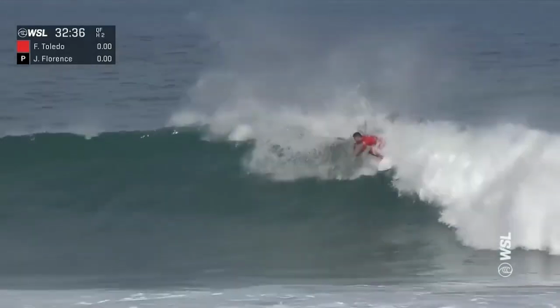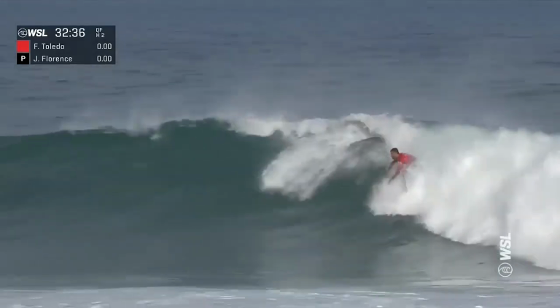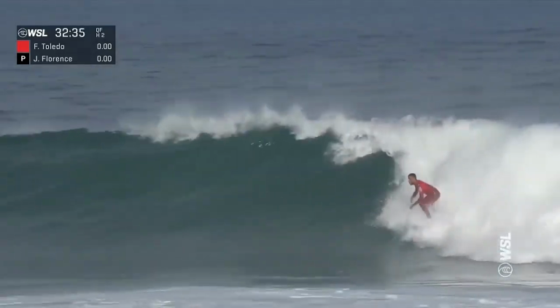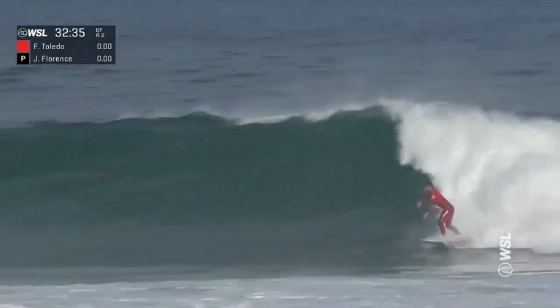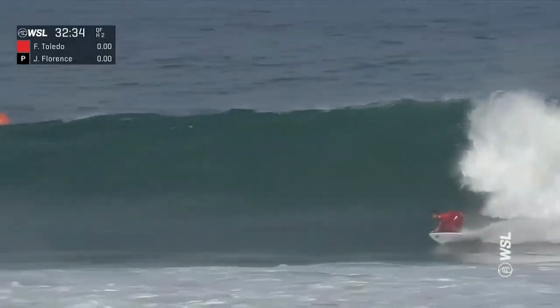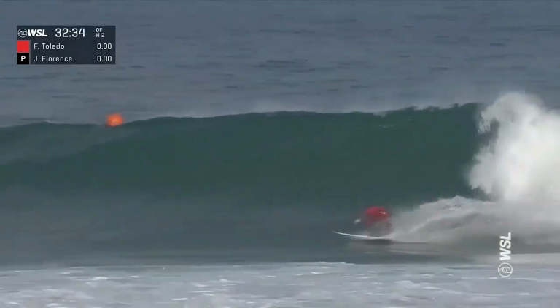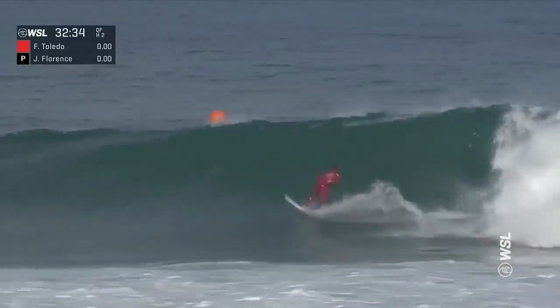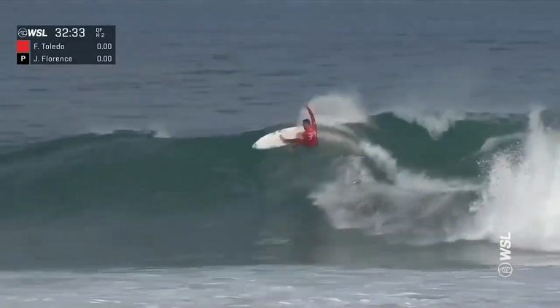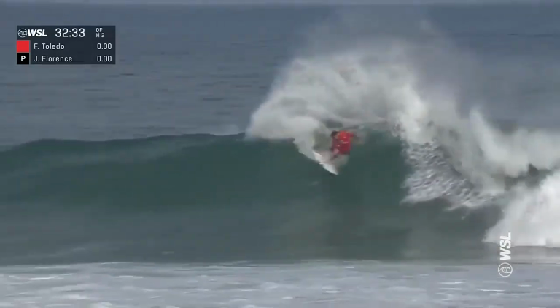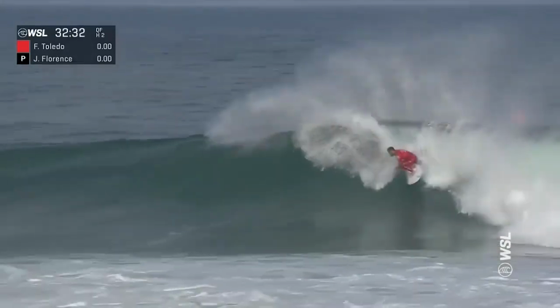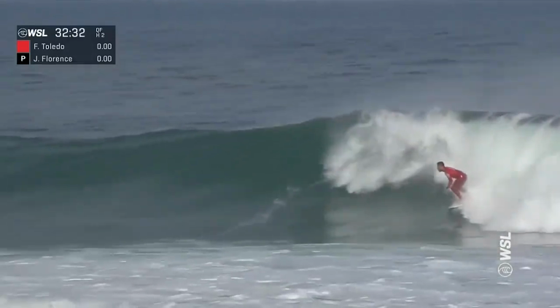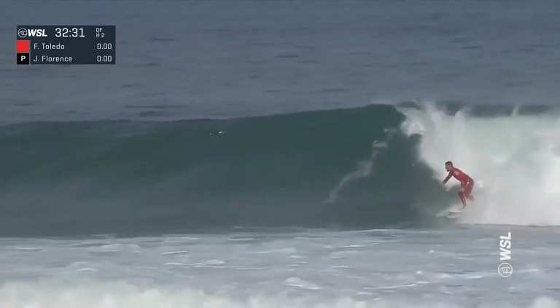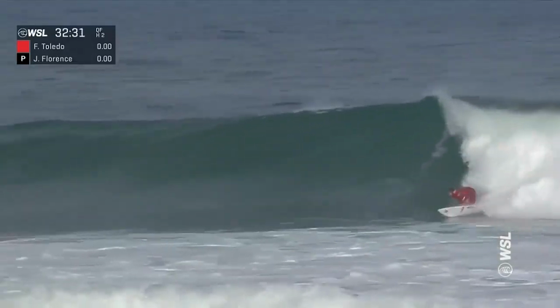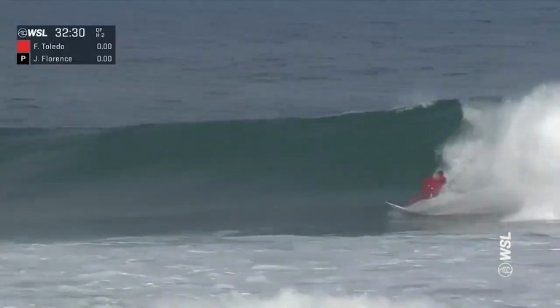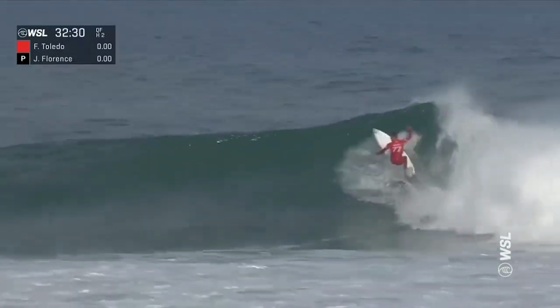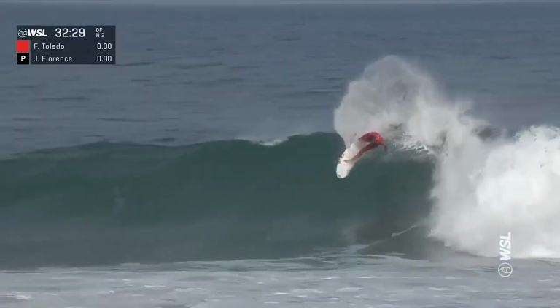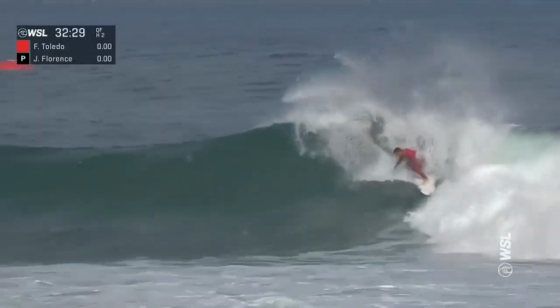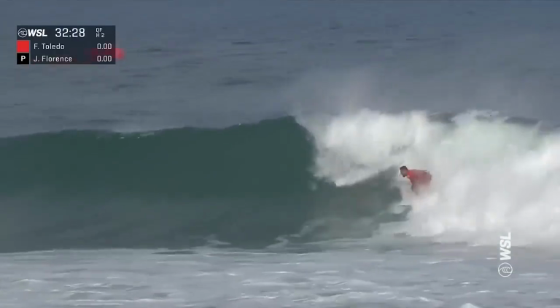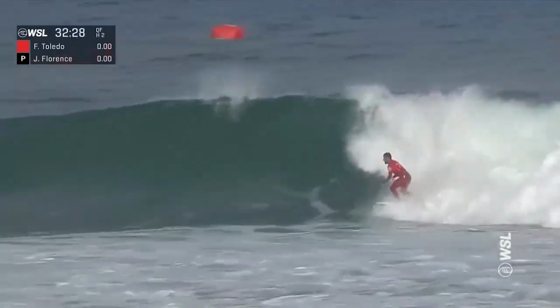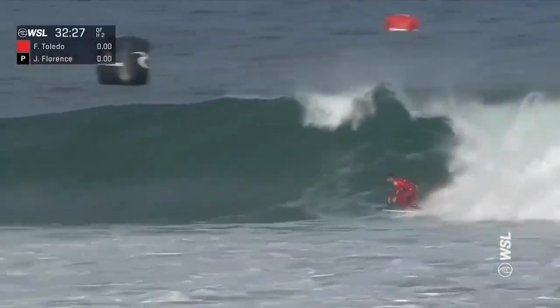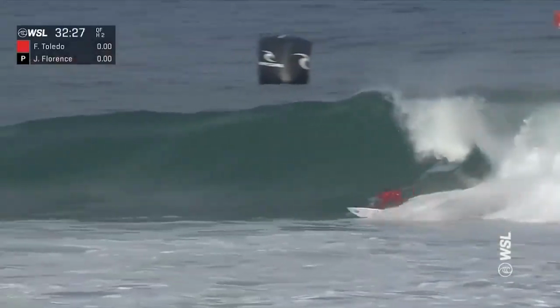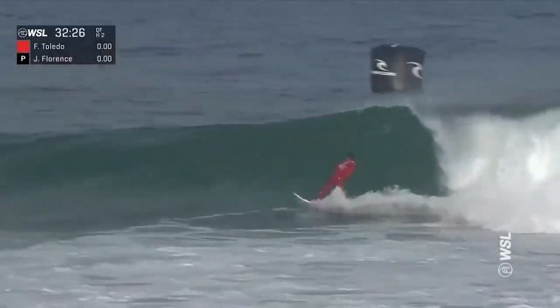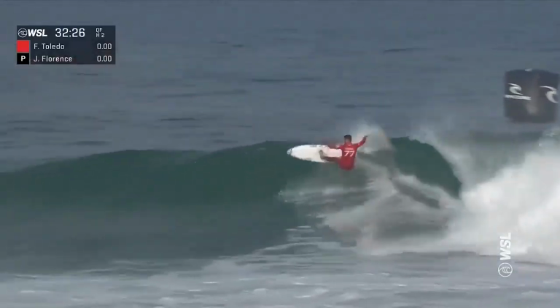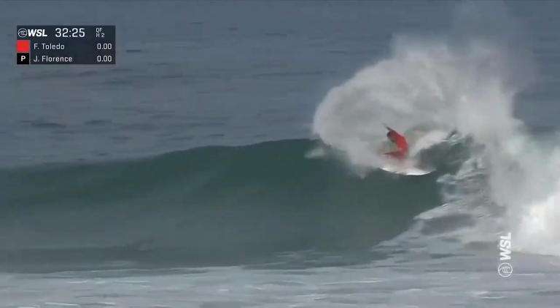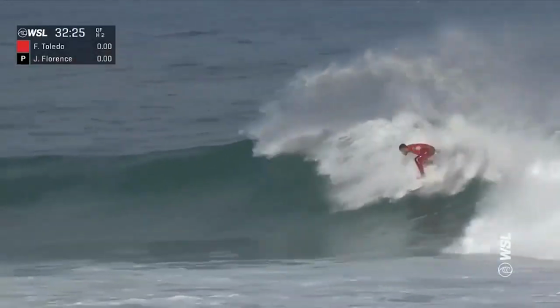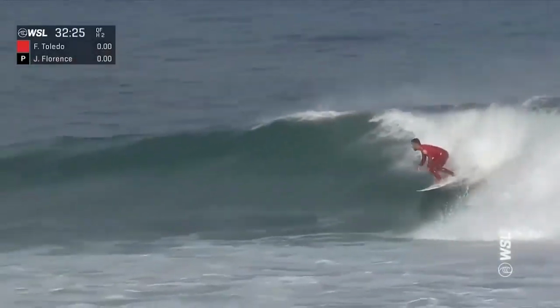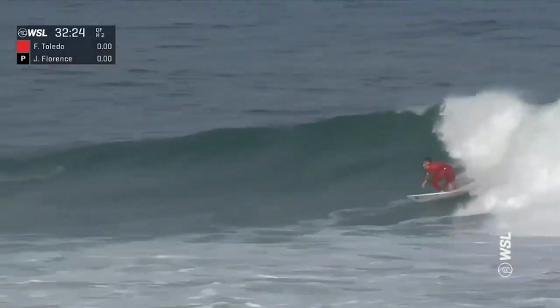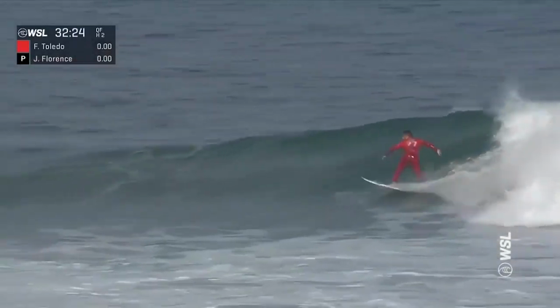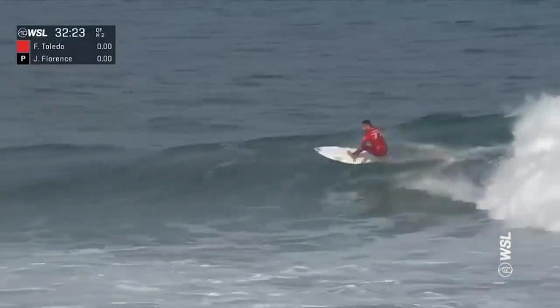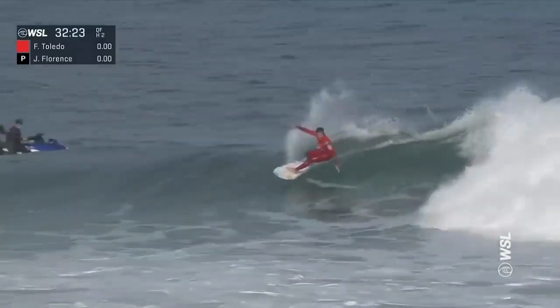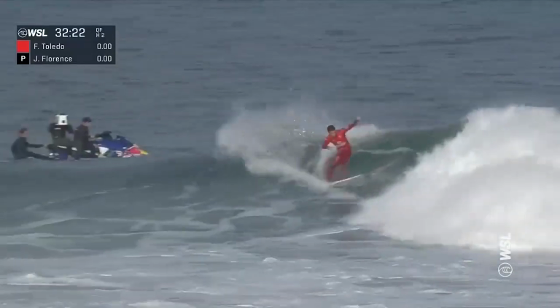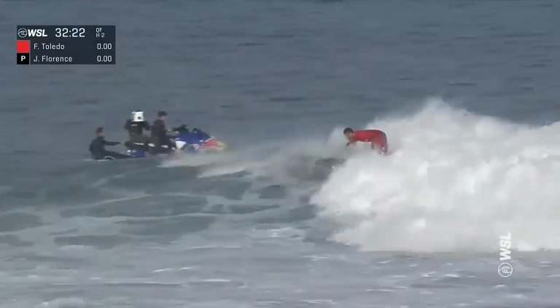Getting things started early. Toledo with a nice clean swoop off the bottom — steep section — and he has the section. So swift in transition through that carve, and again leans on the rail hard and hammers it — big layback. Great variation shown already.